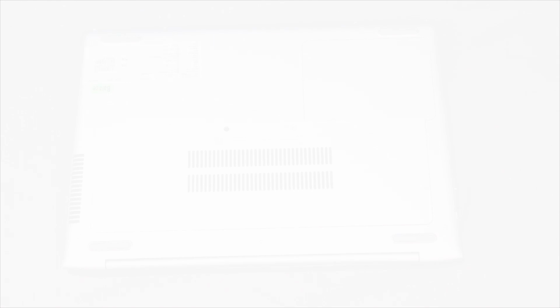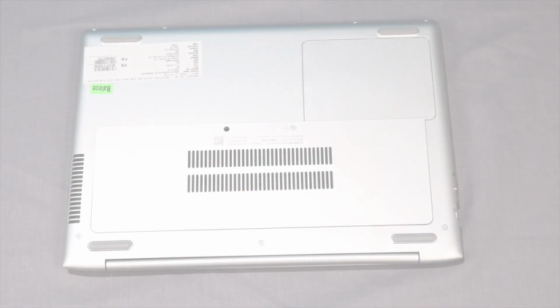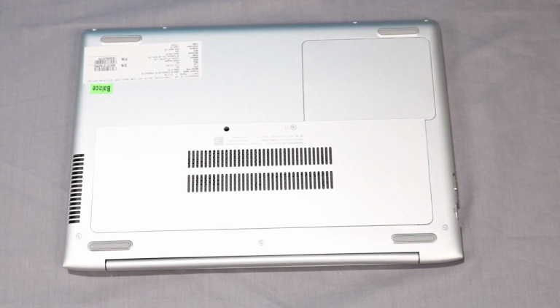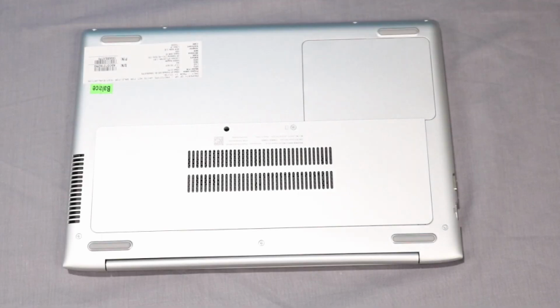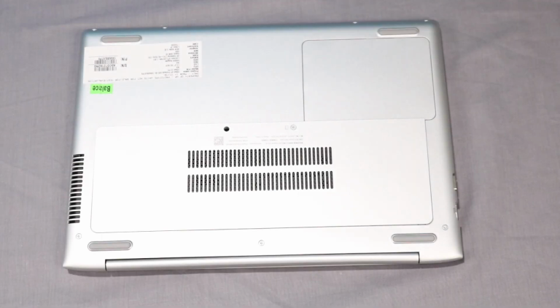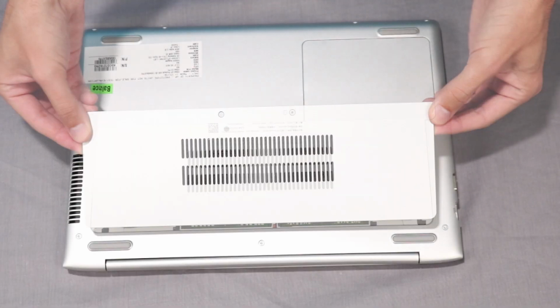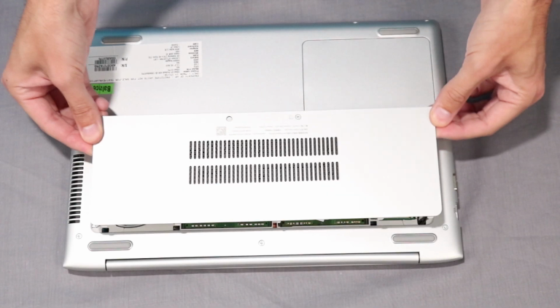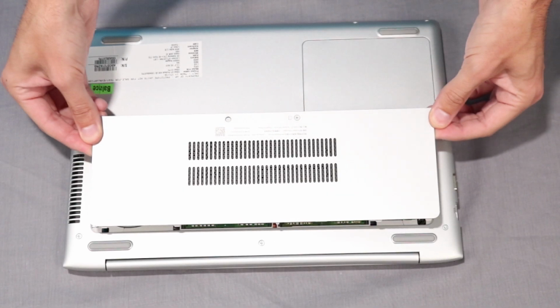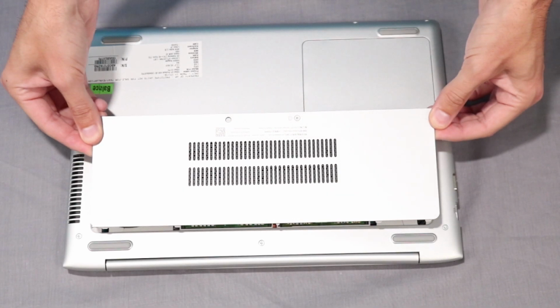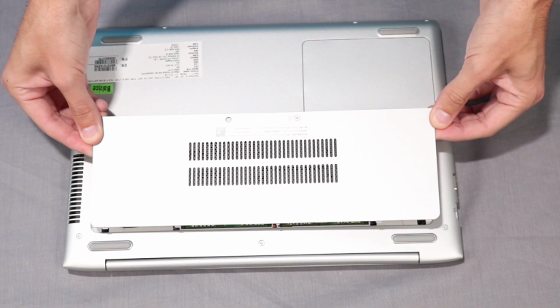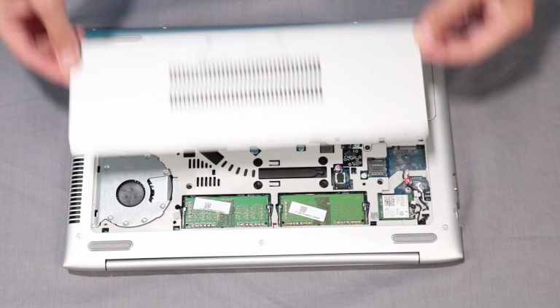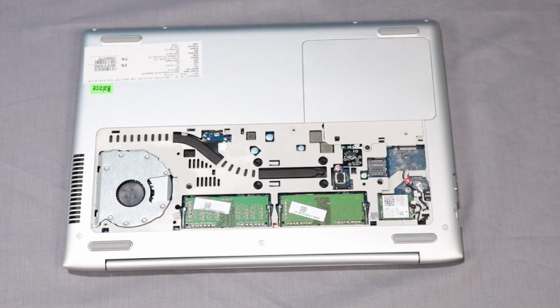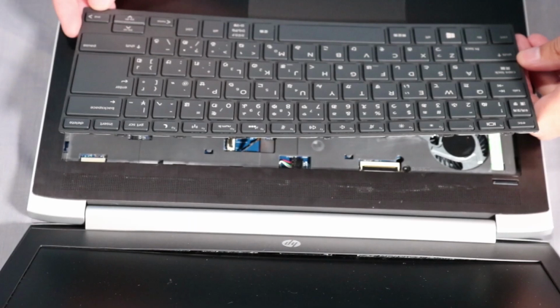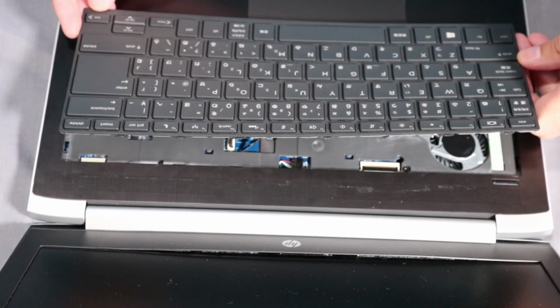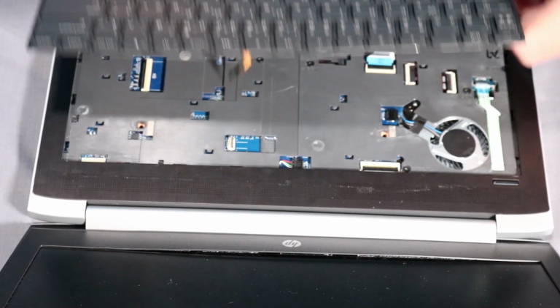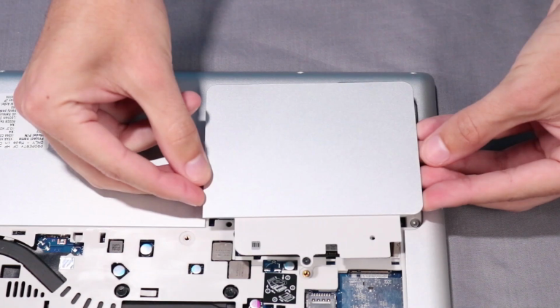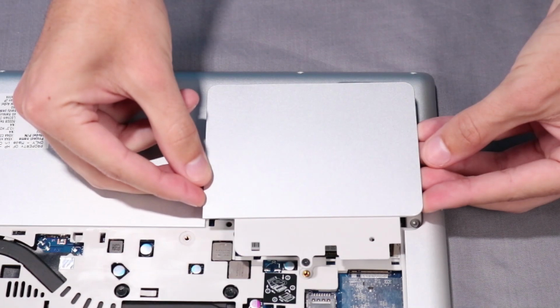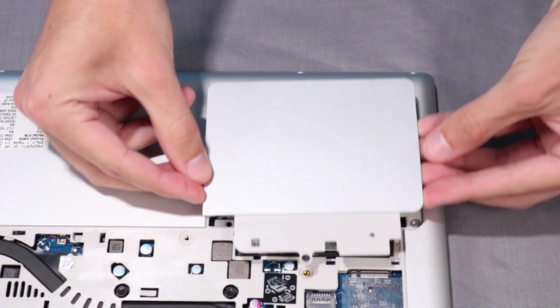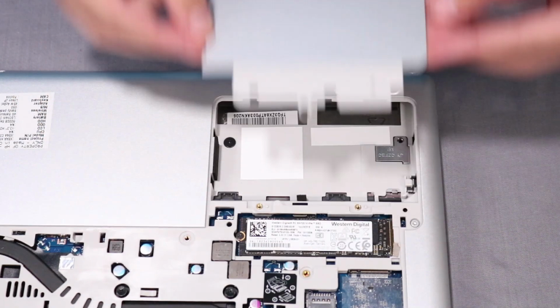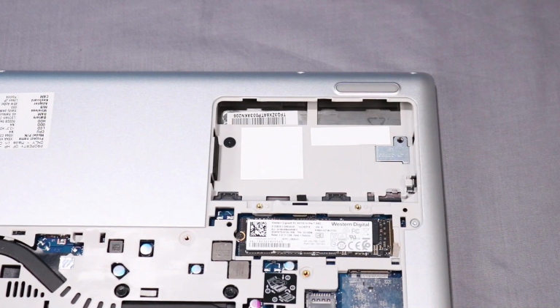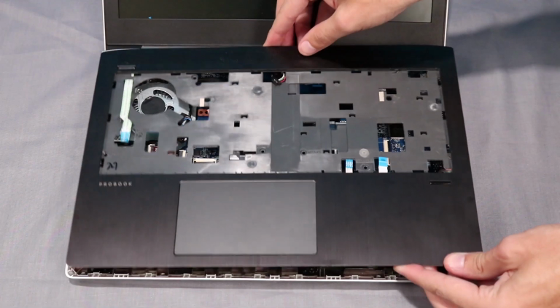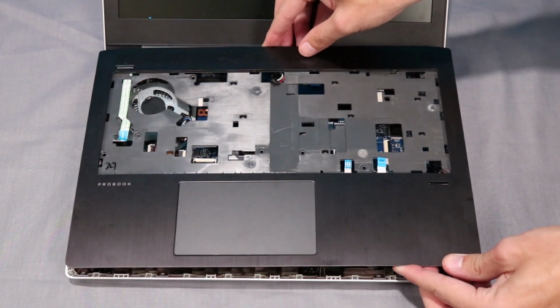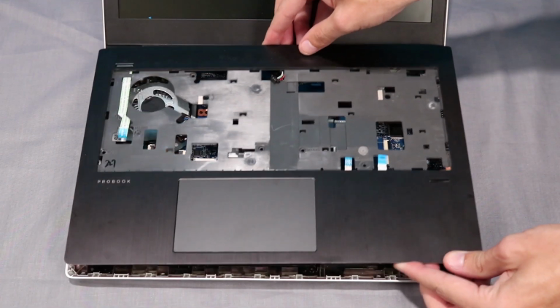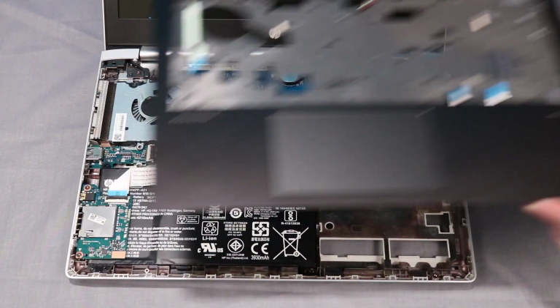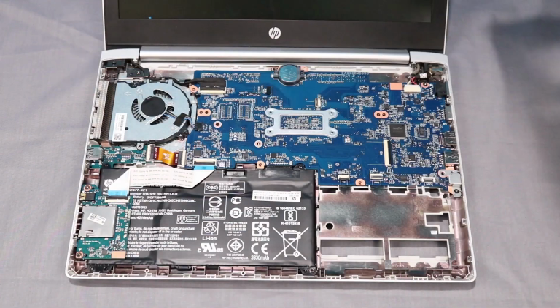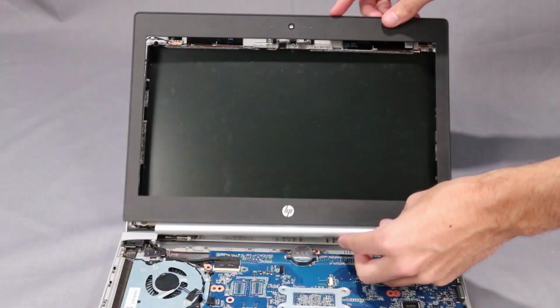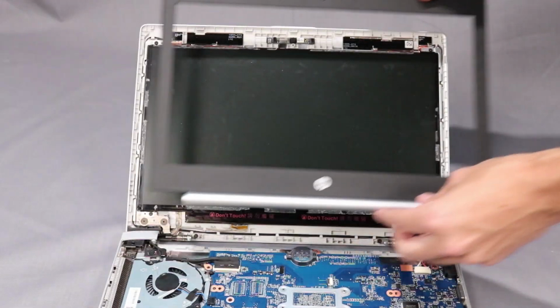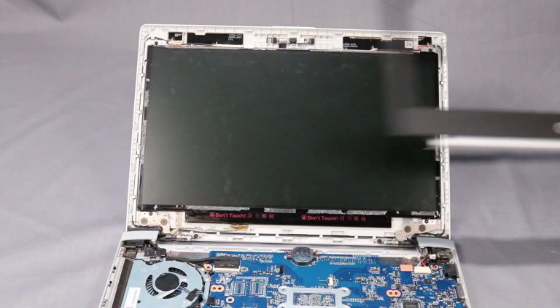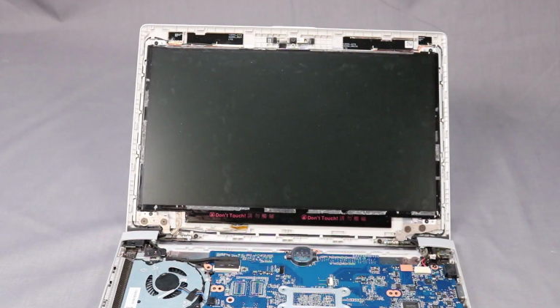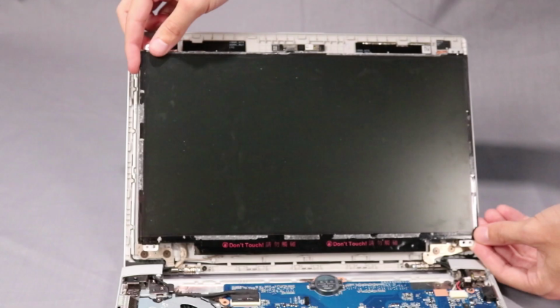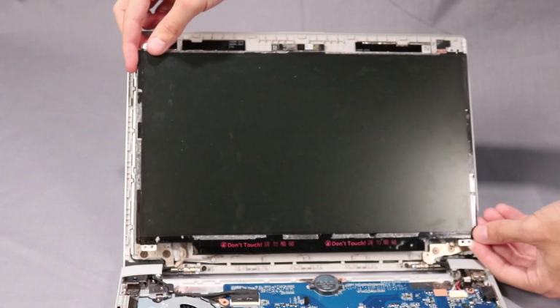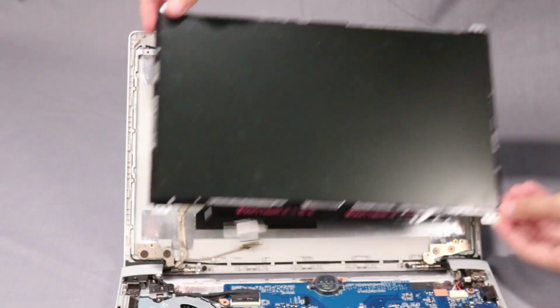Before you begin, remove the main service door, keyboard, drive service door, top cover, display bezel, and display panel.